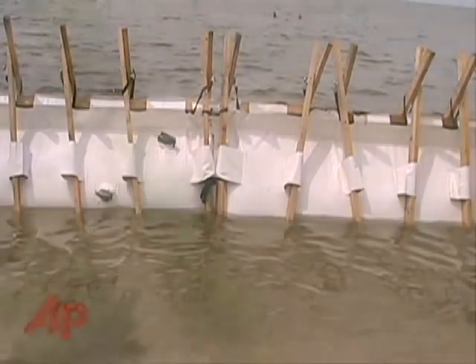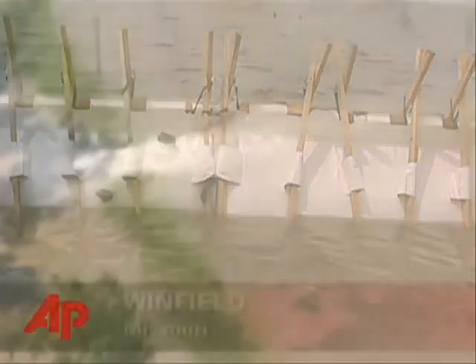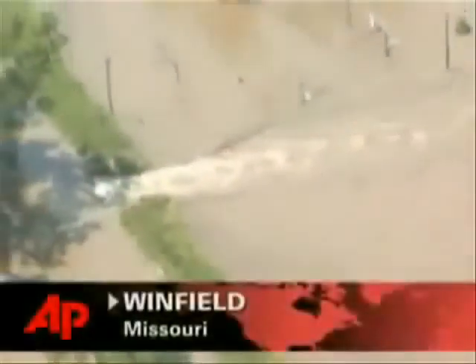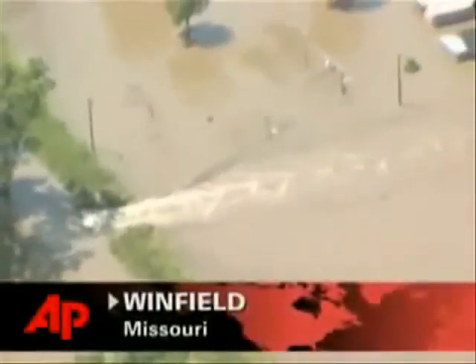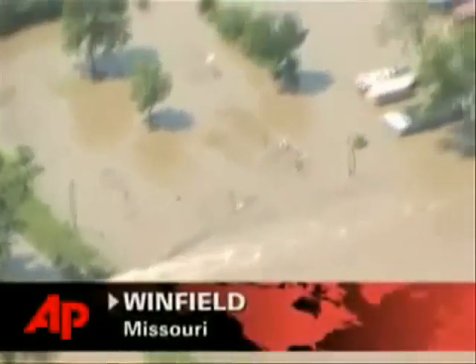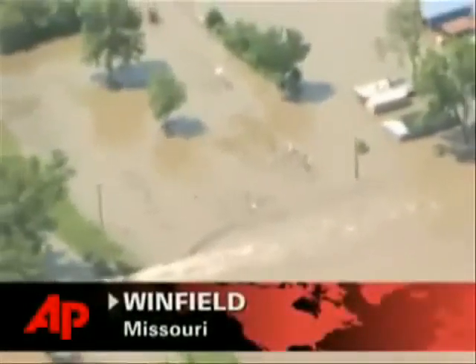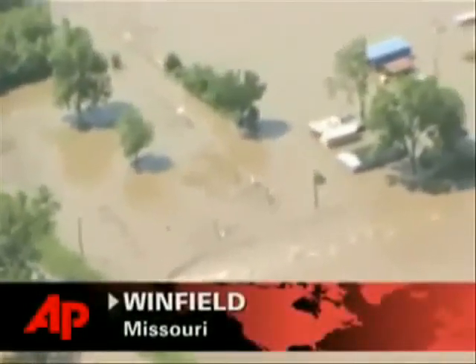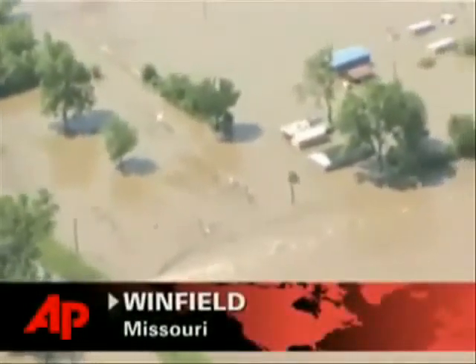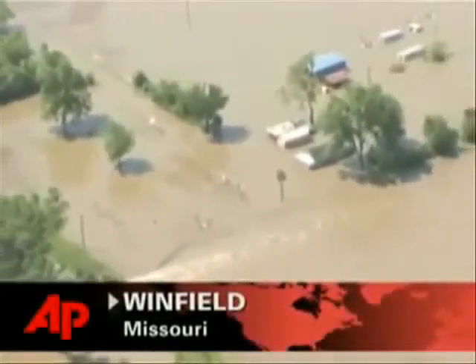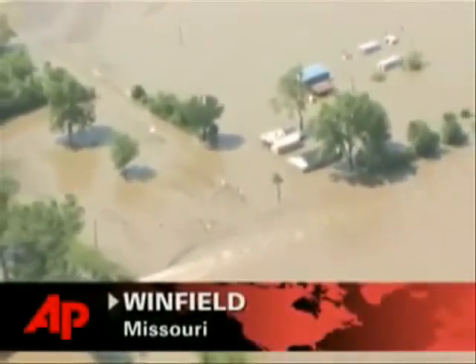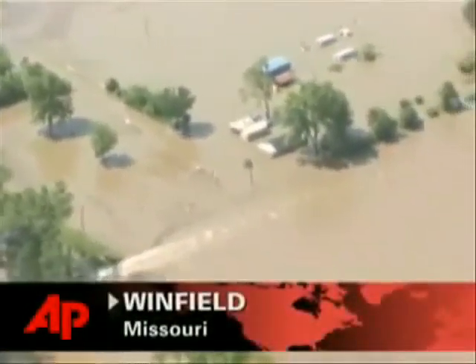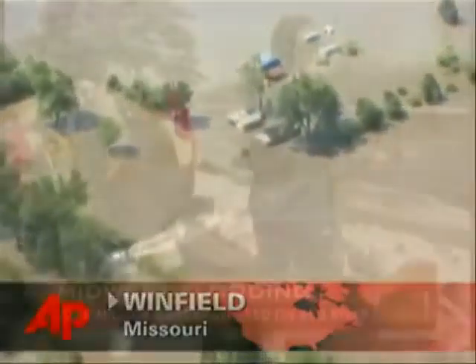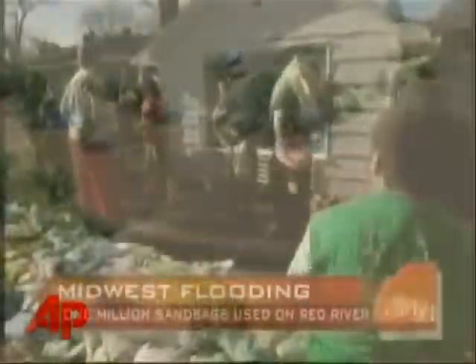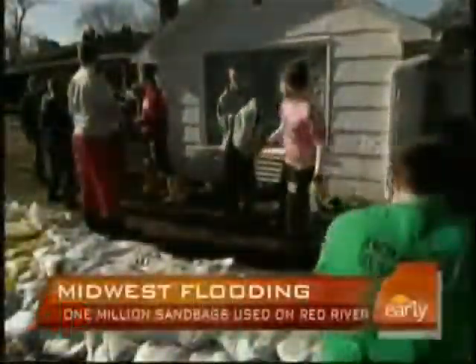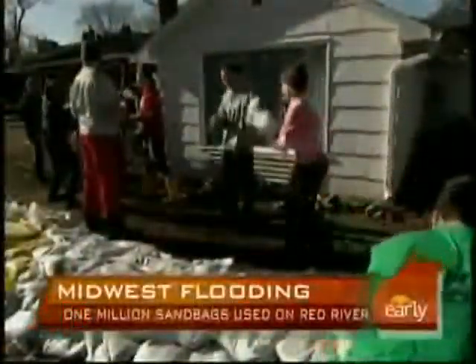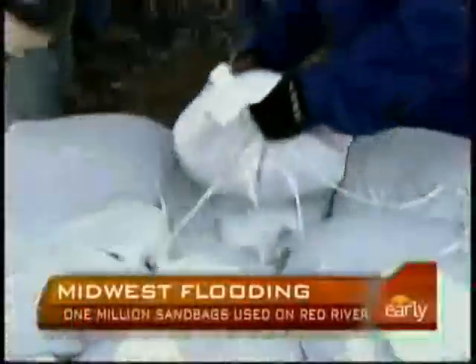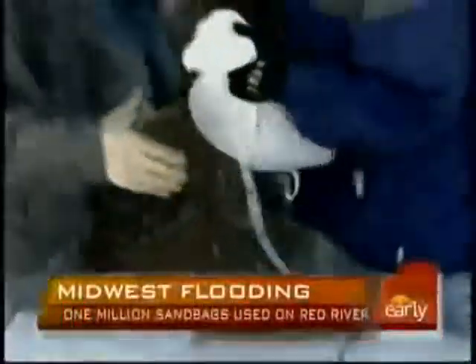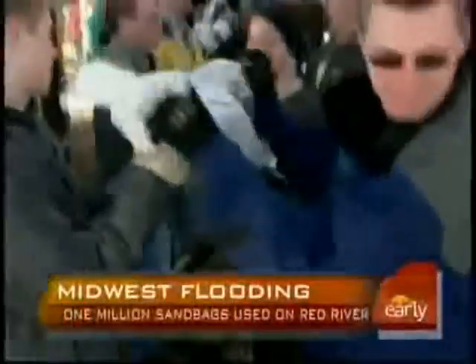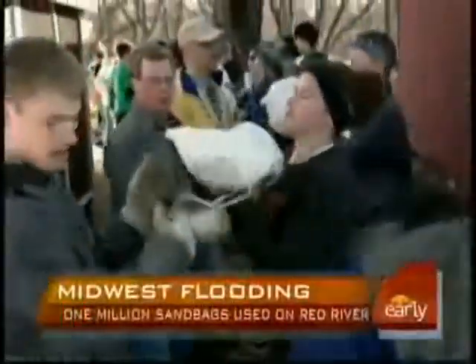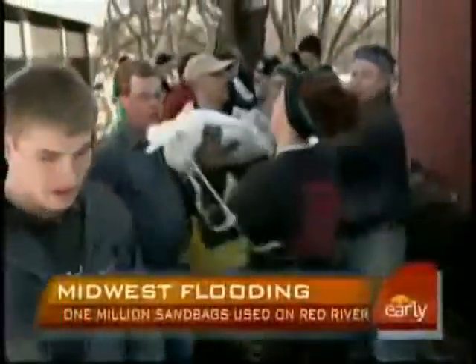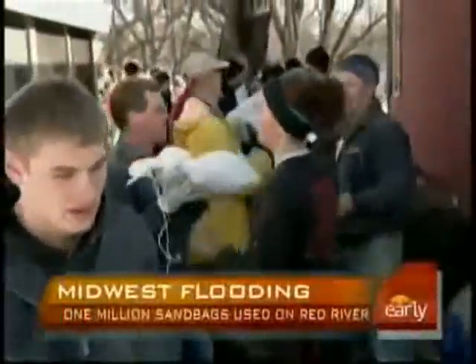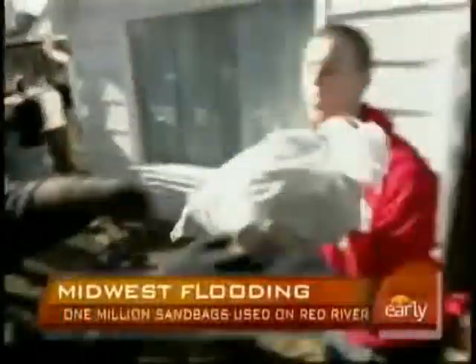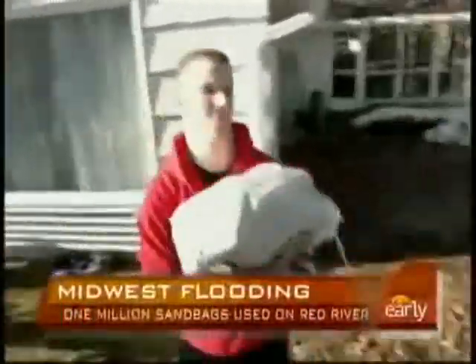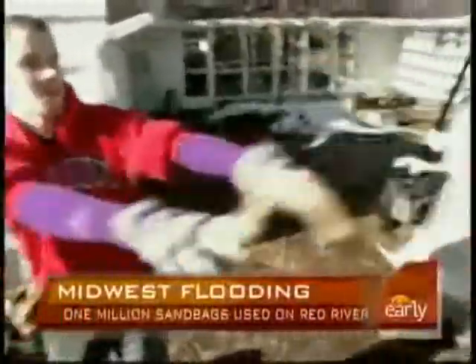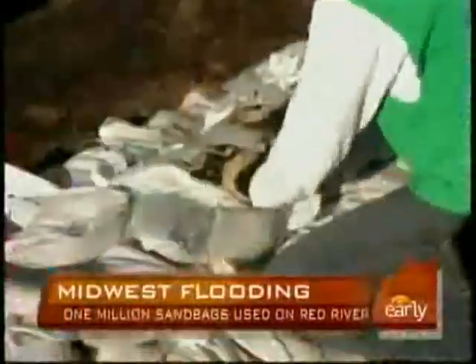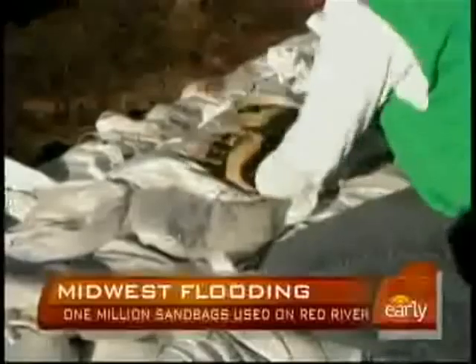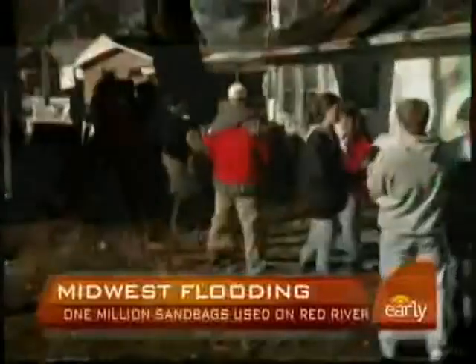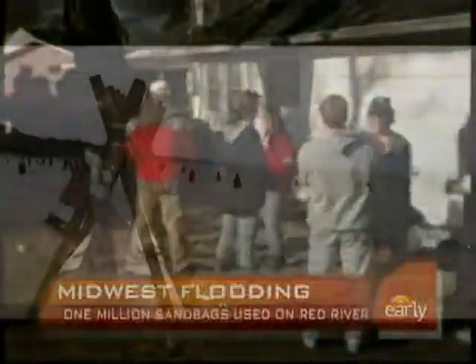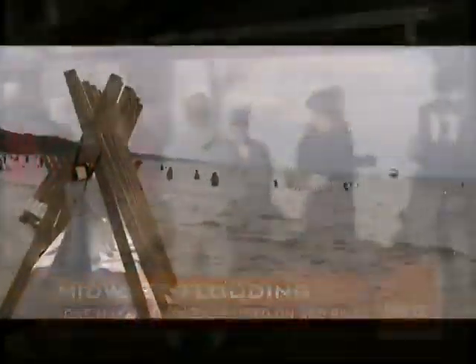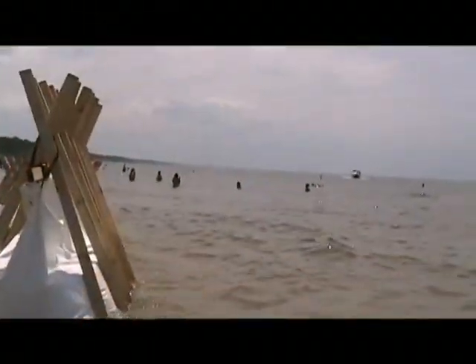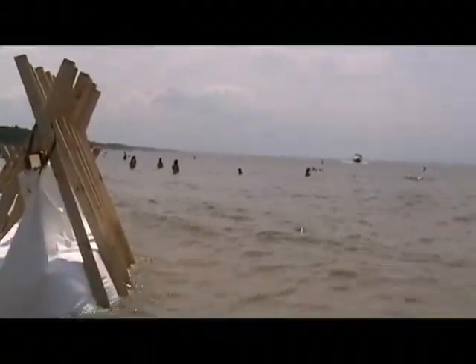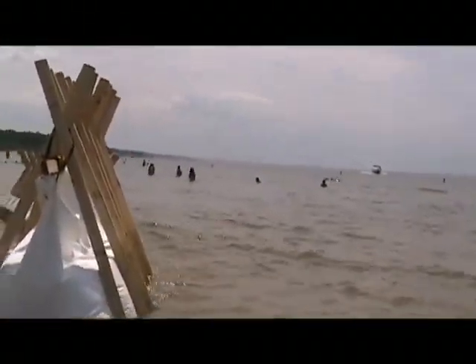Flood water unerringly finds the weakest point in a barrier to permeate. Because sandbags are not one connected unit, they are unable to maintain flood control better than the Superbag.